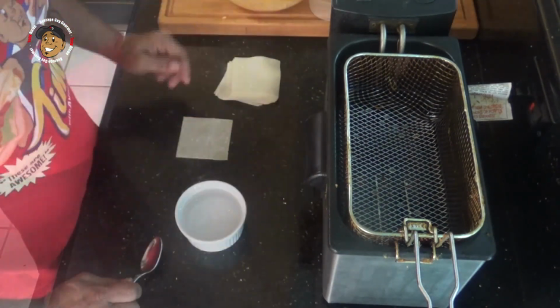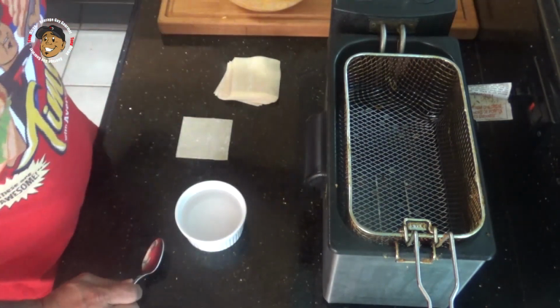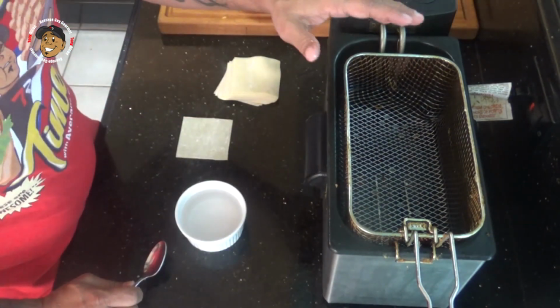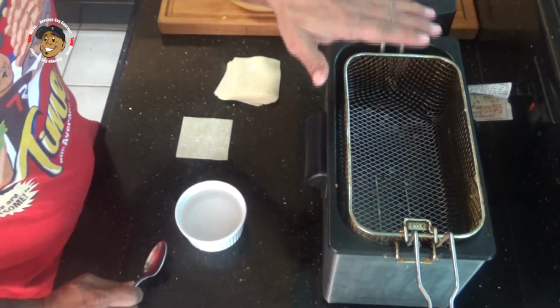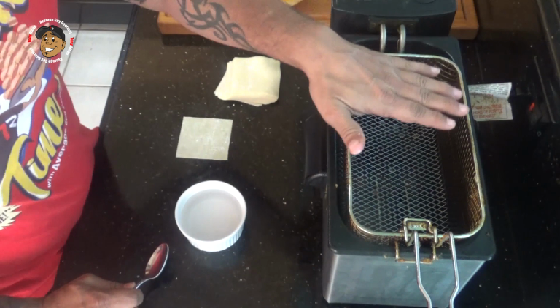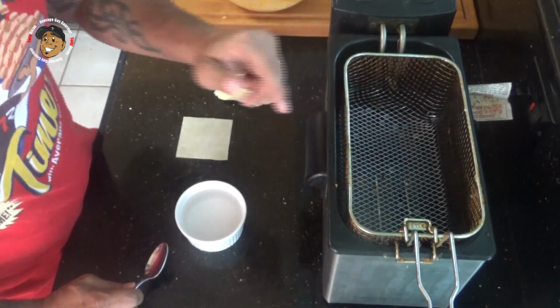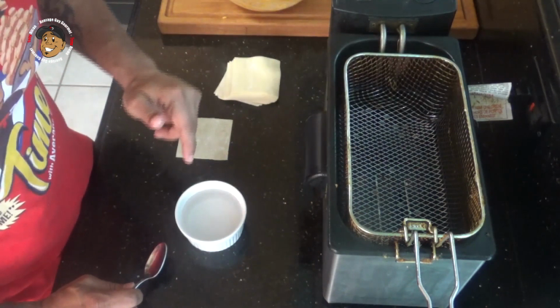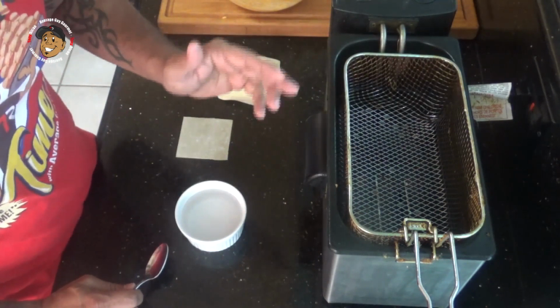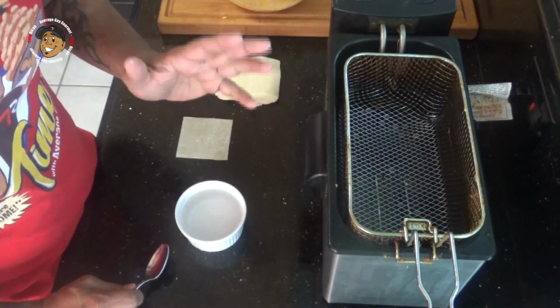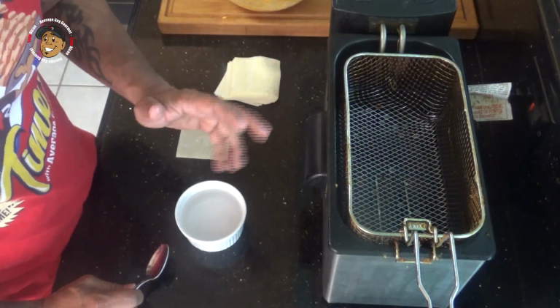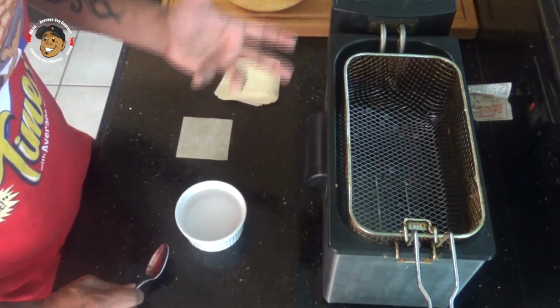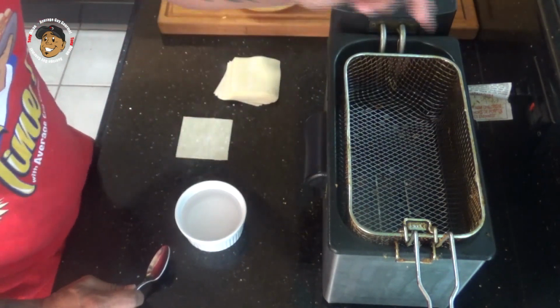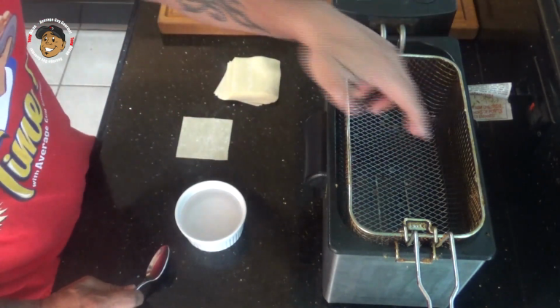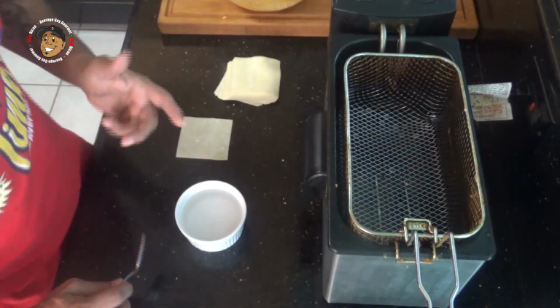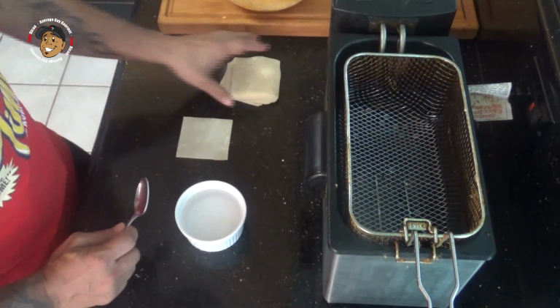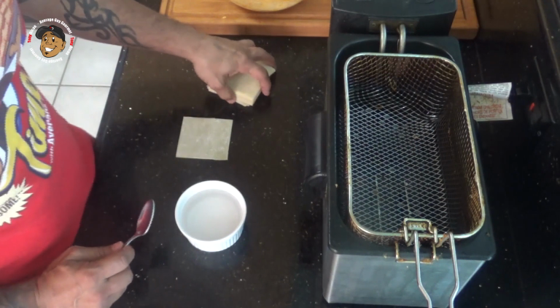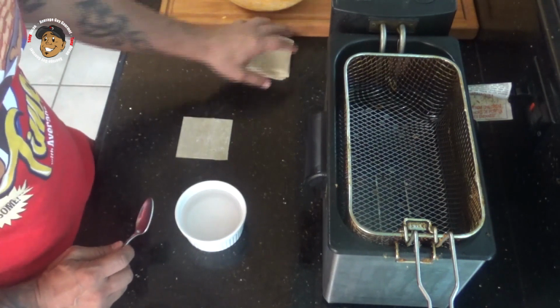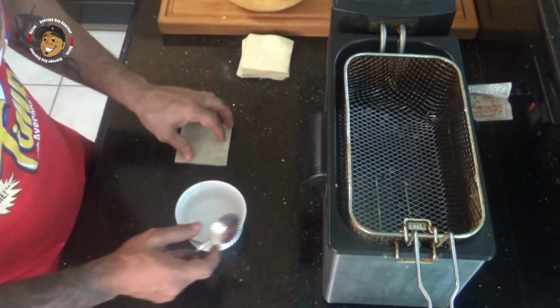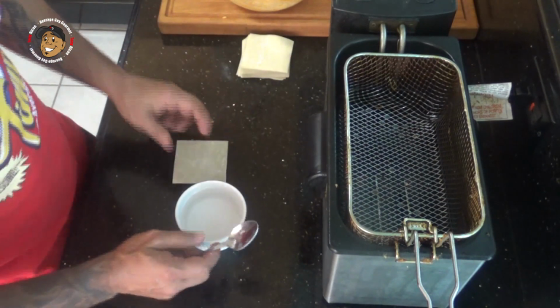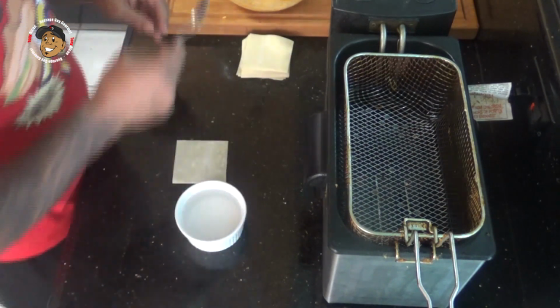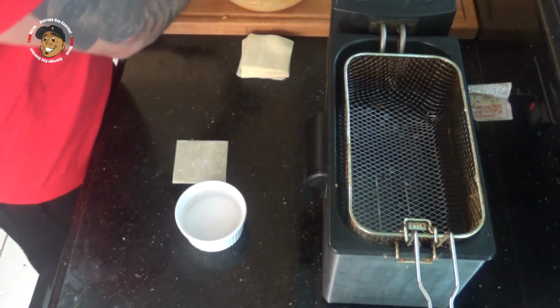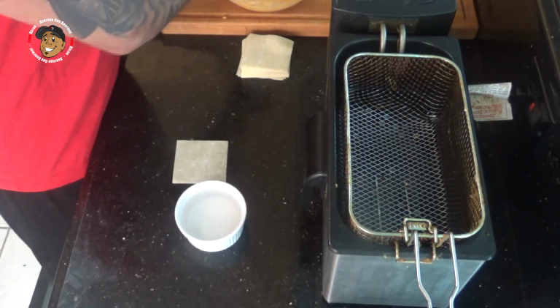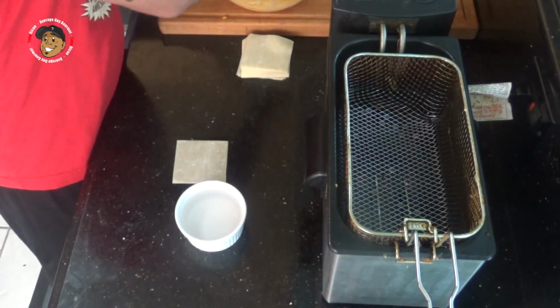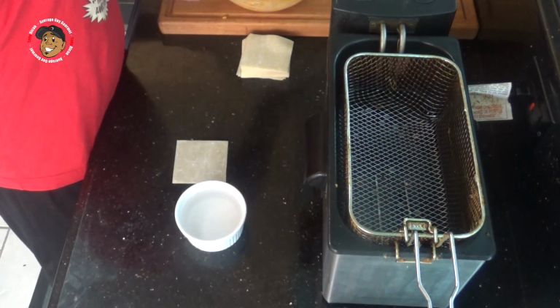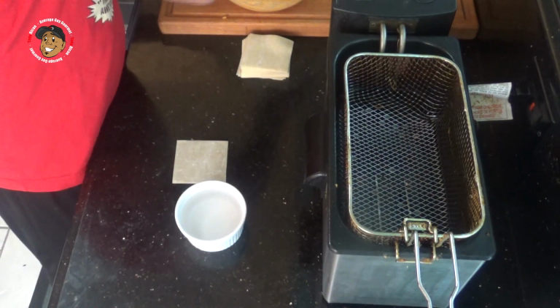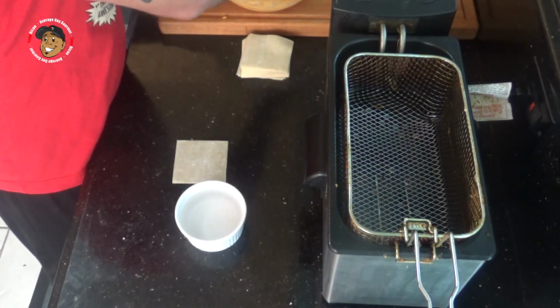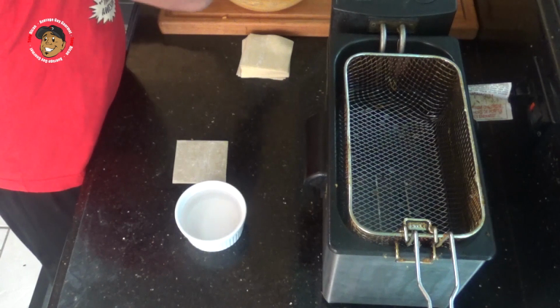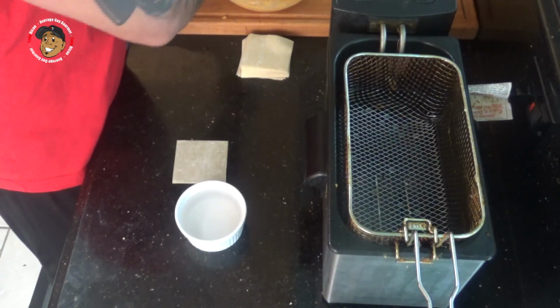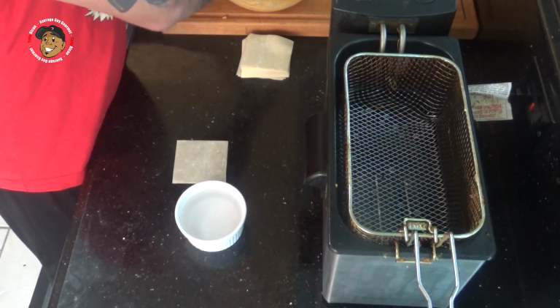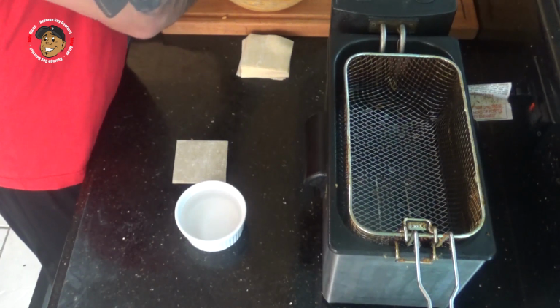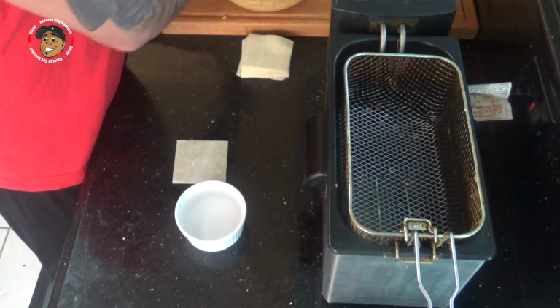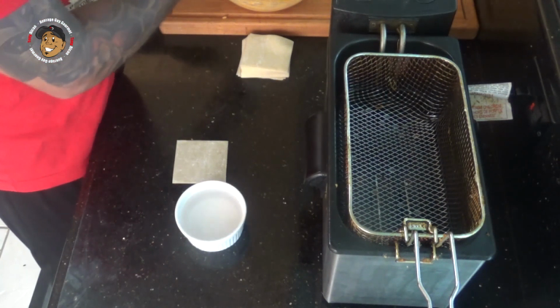While mixing that together, I had my oil preheating to 350 degrees. I'm using a little single basket fryer — you could do this on the stovetop in a pan. You just want to make sure your oil is nice and hot; you want these to fry in that oil, not soak in it.